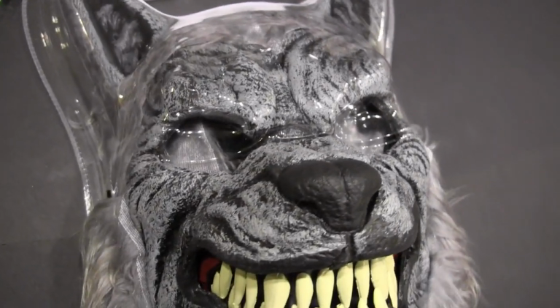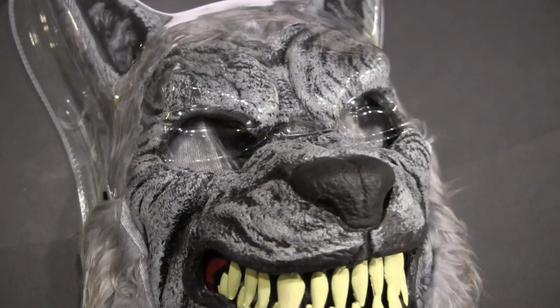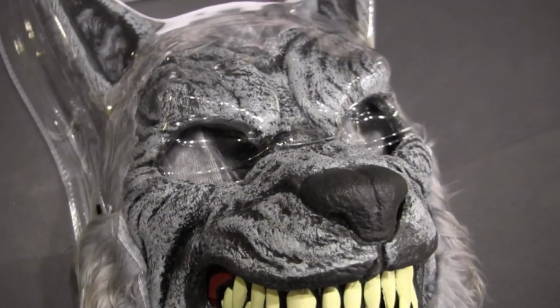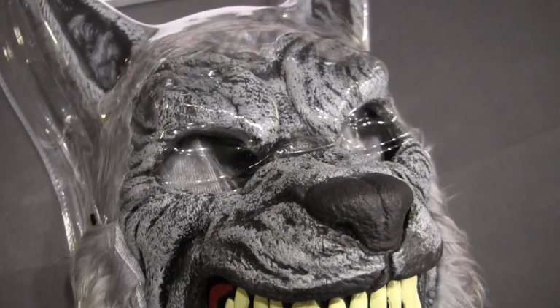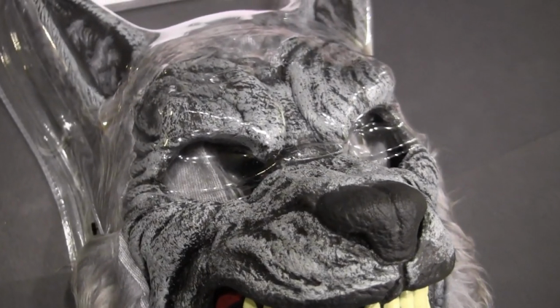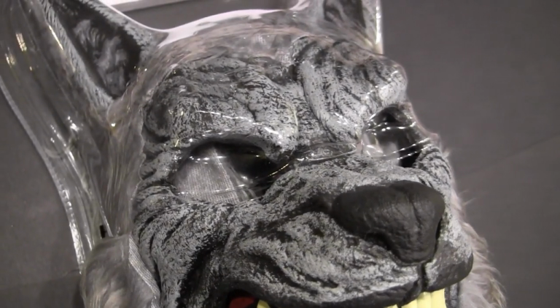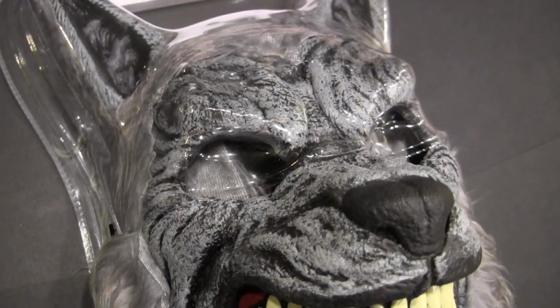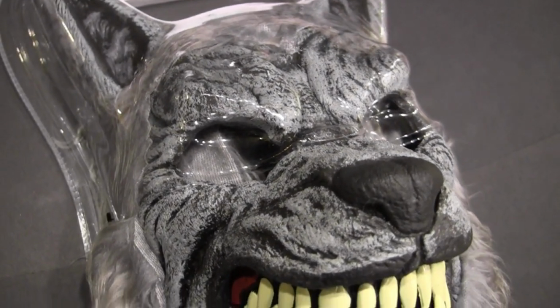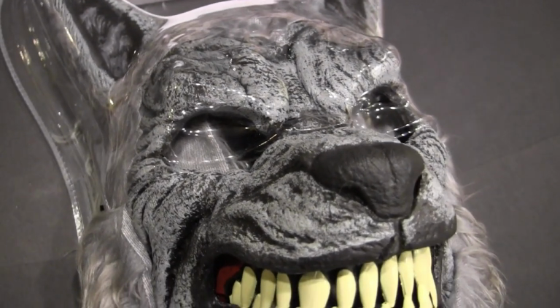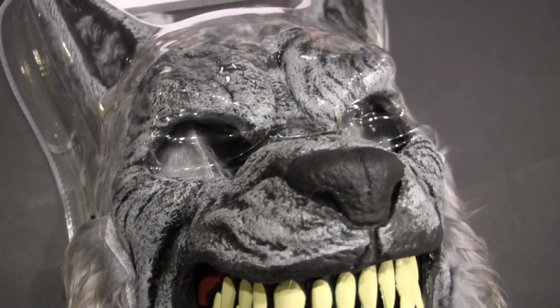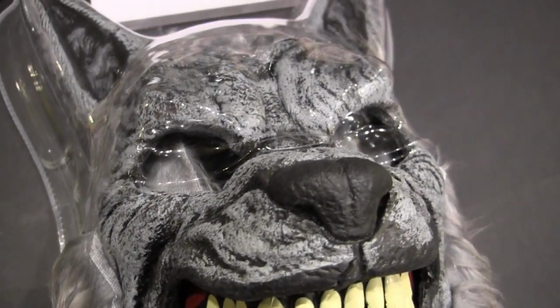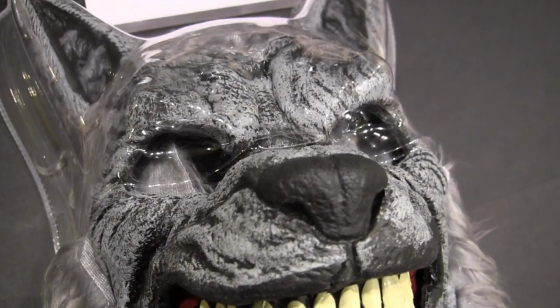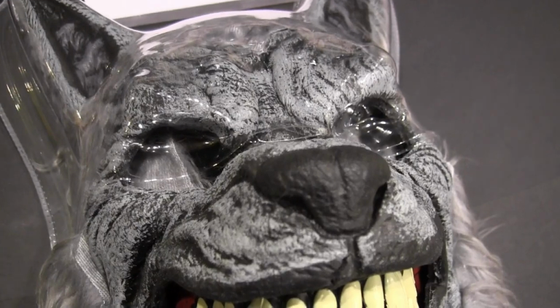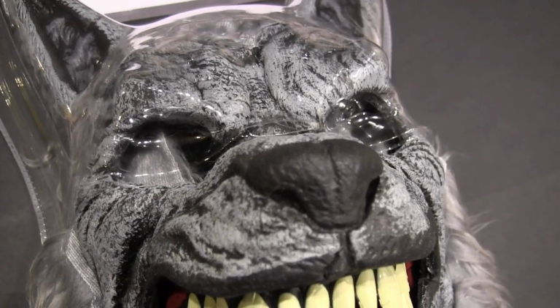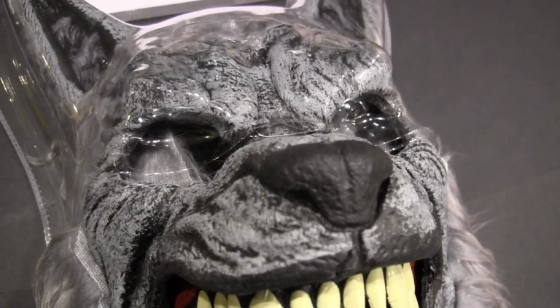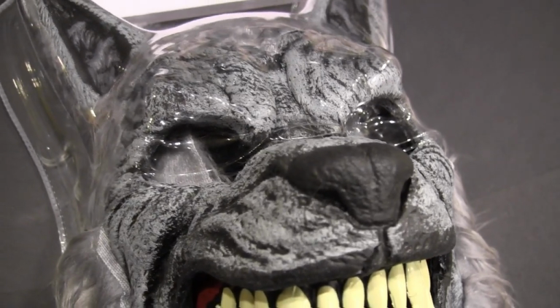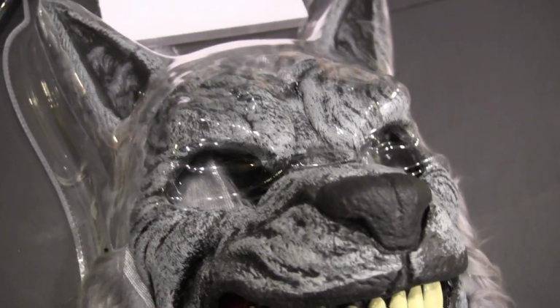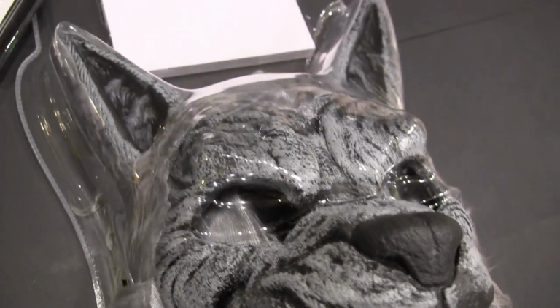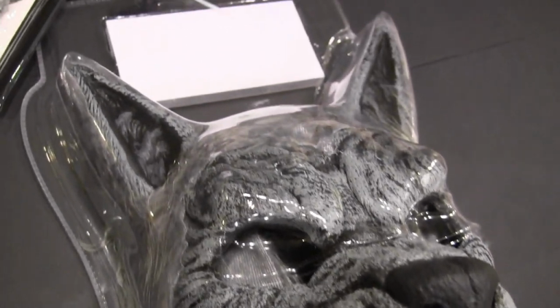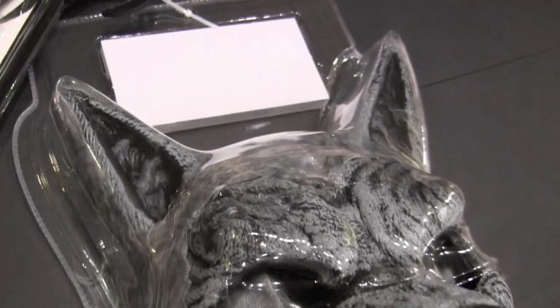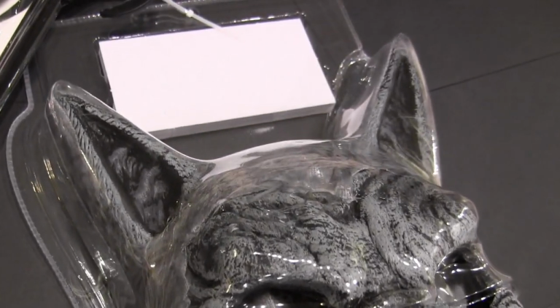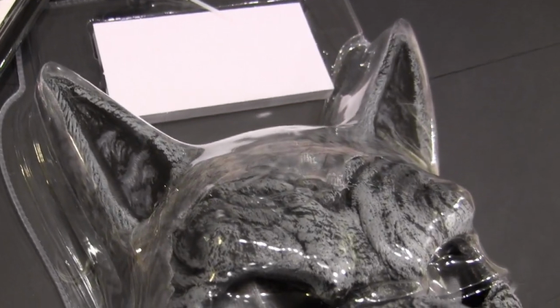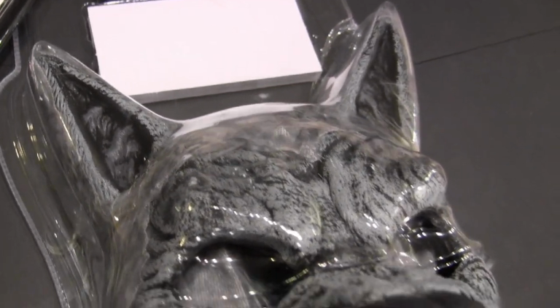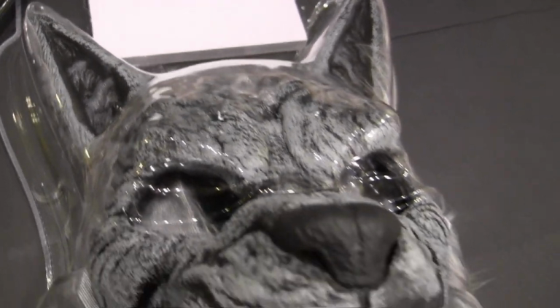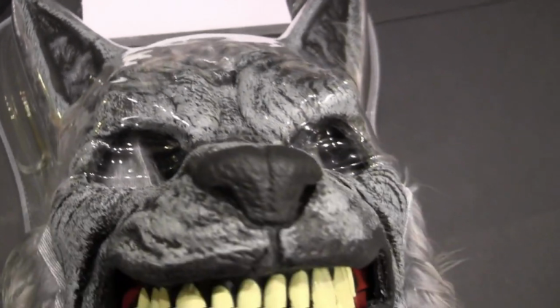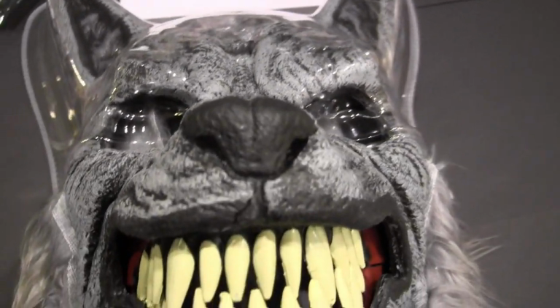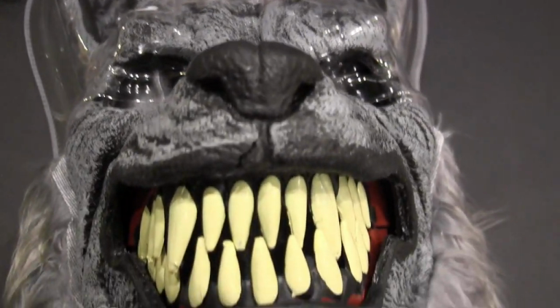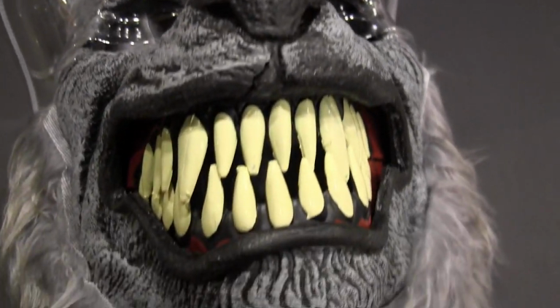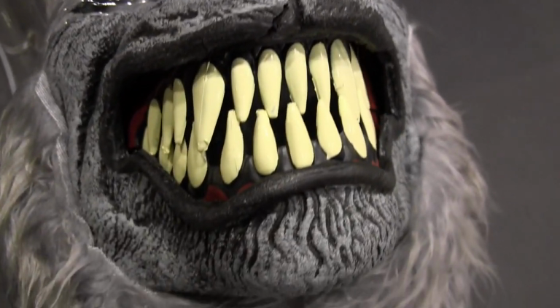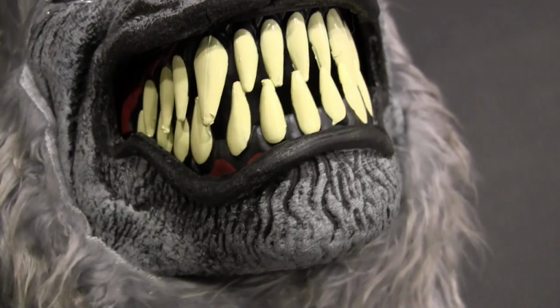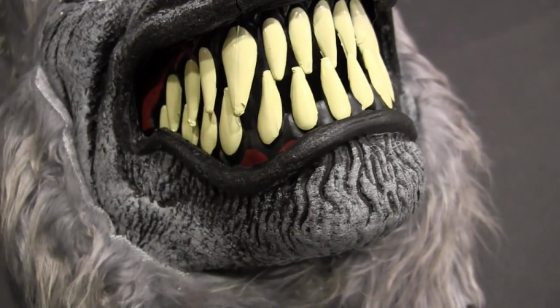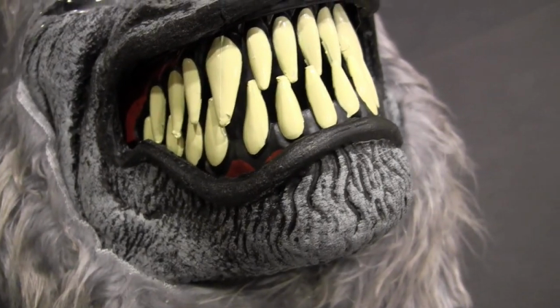They've got to be a certain size, so I may have to work with that with some black makeup to cover the pink. But I love the ears — it looks great. This is how they package it. It's pretty darn cool. I do love those teeth.